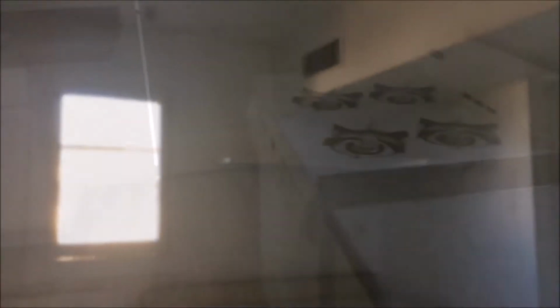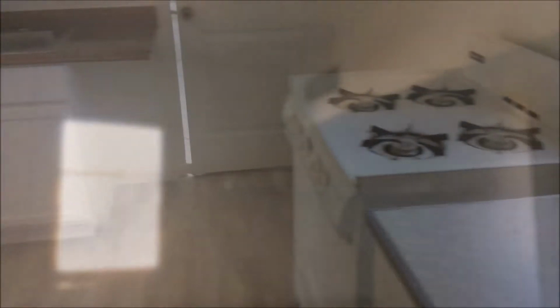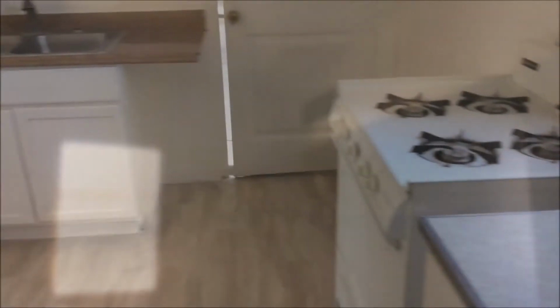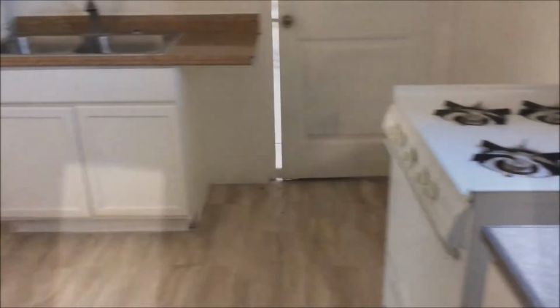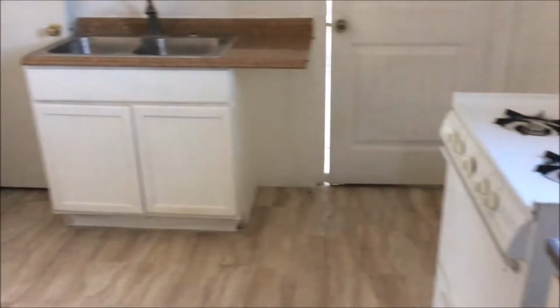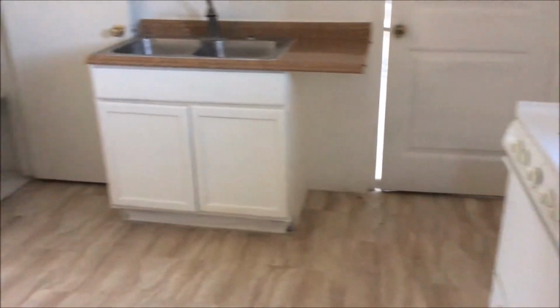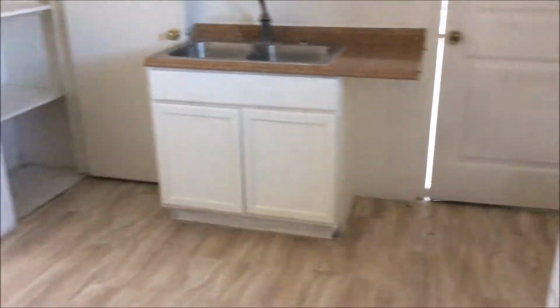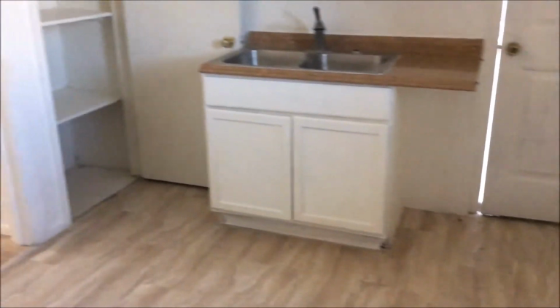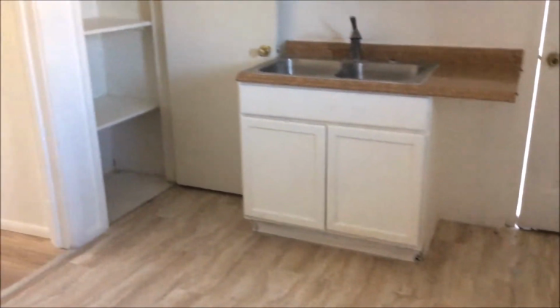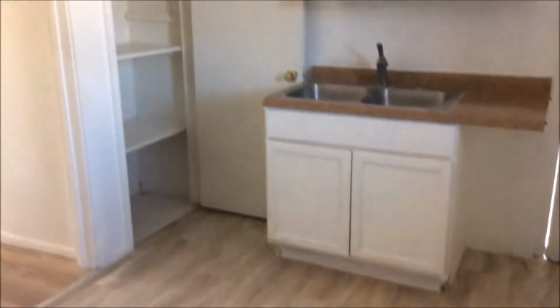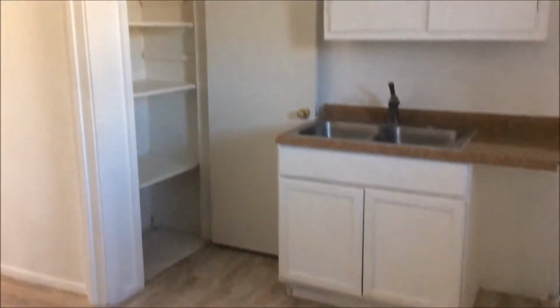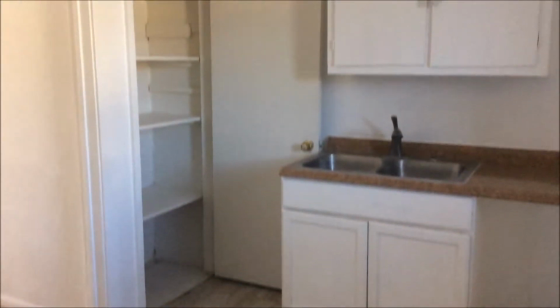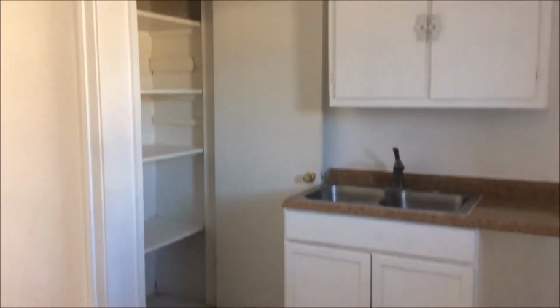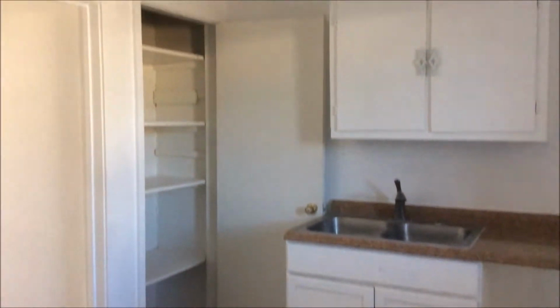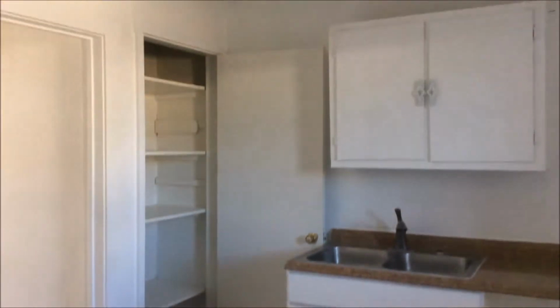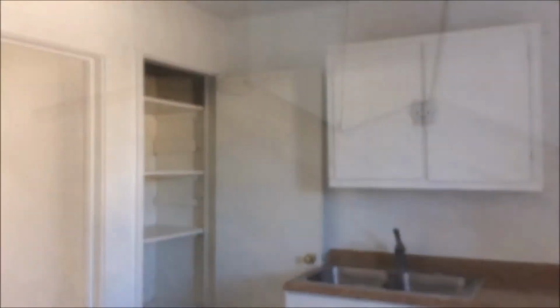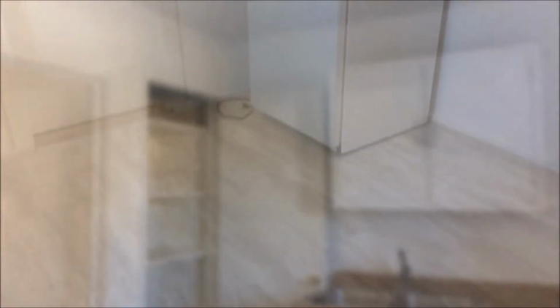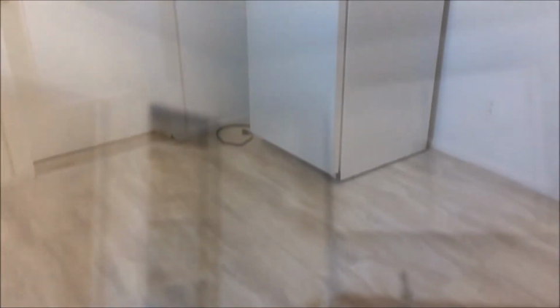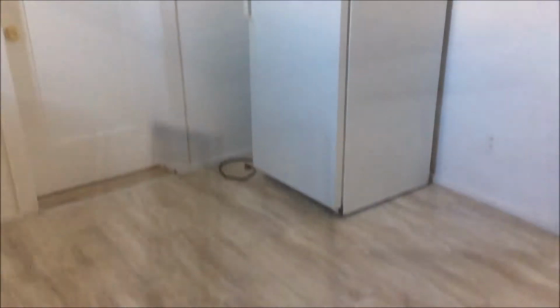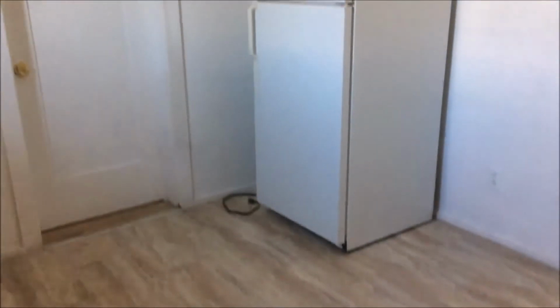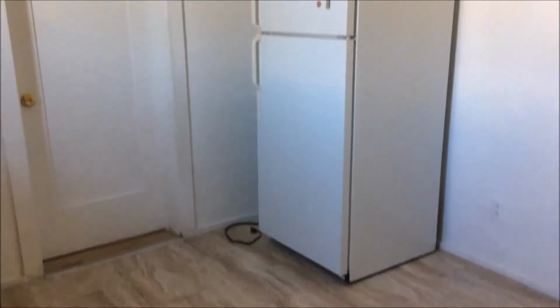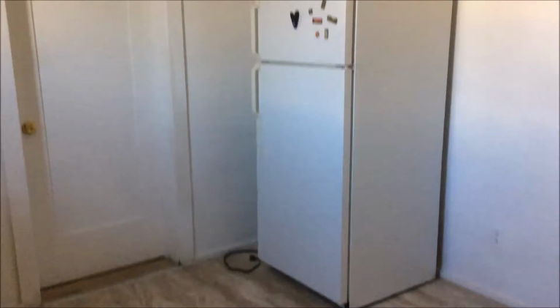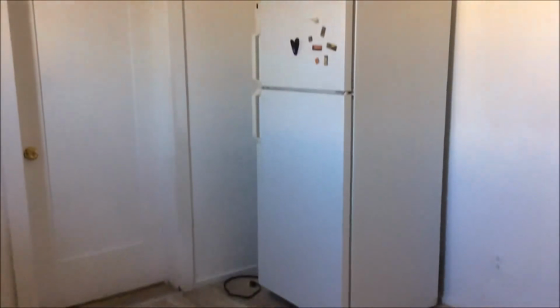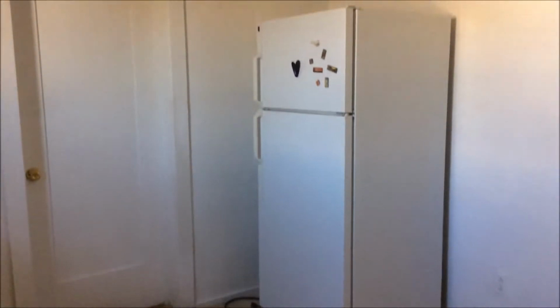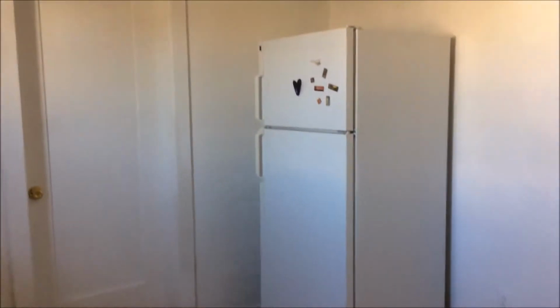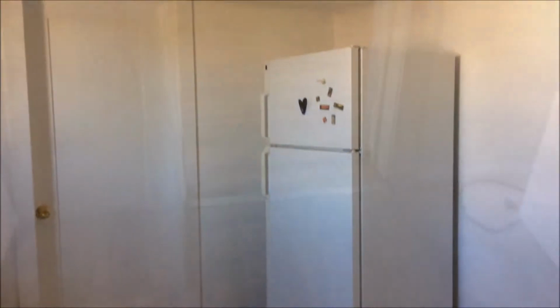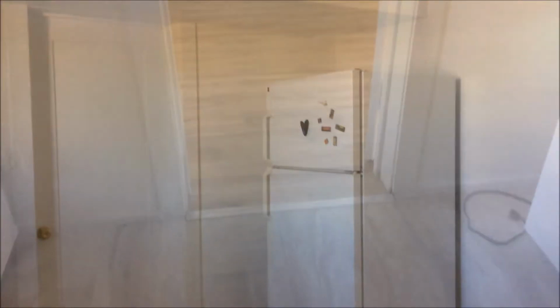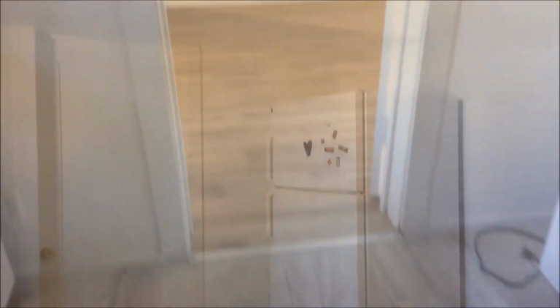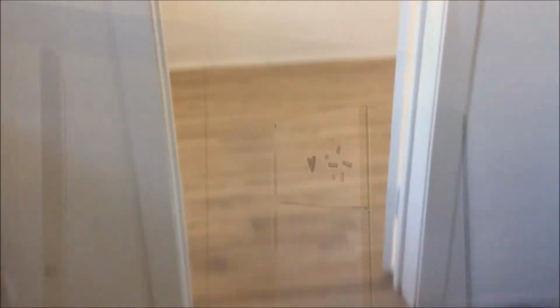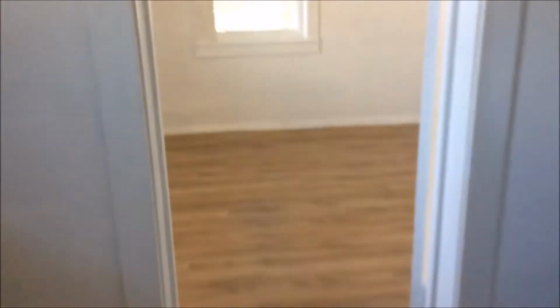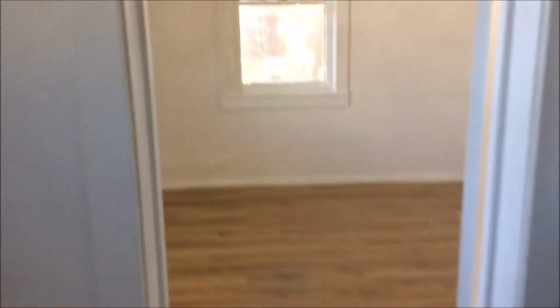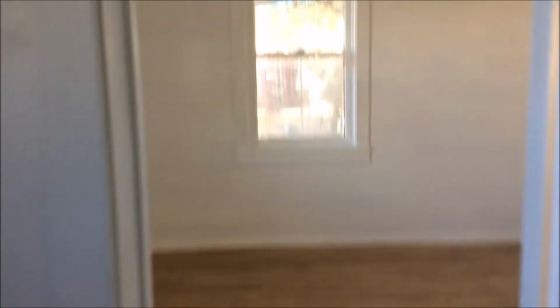The kitchen includes the stove and the refrigerator. The washer and dryer hookups are located outside, off the back door, off the kitchen.